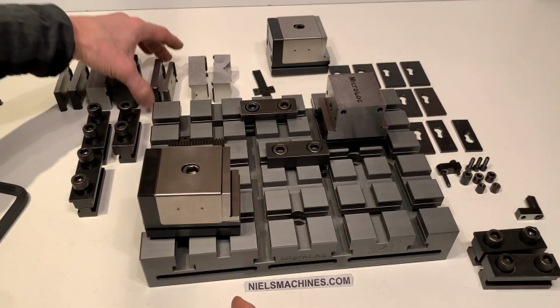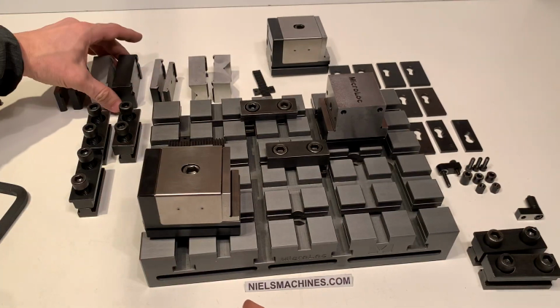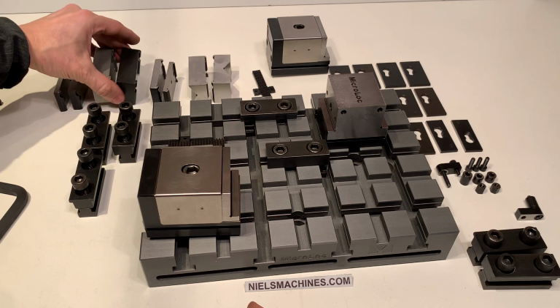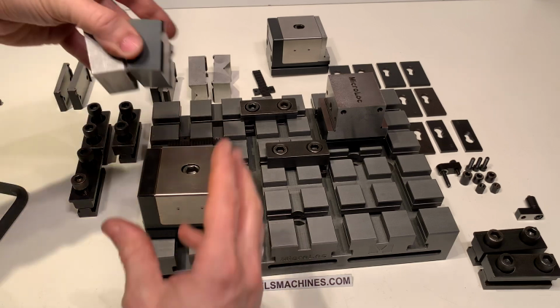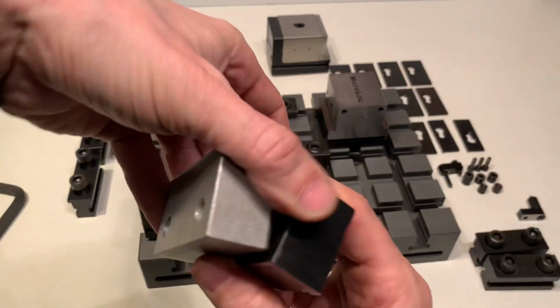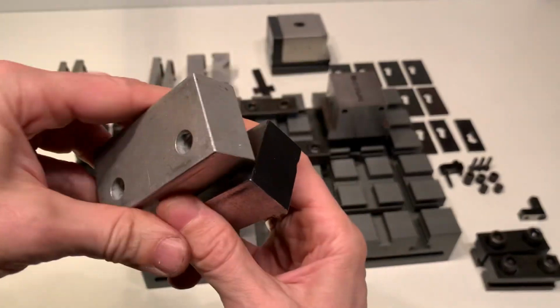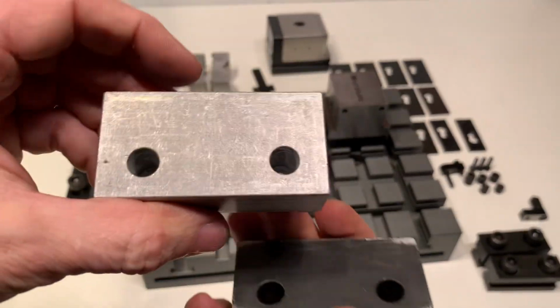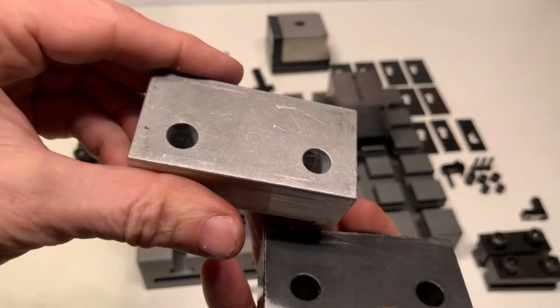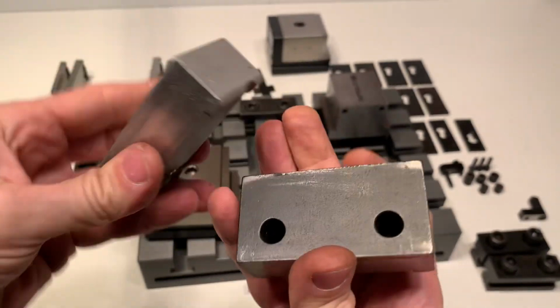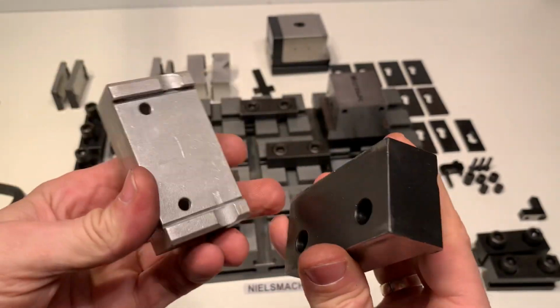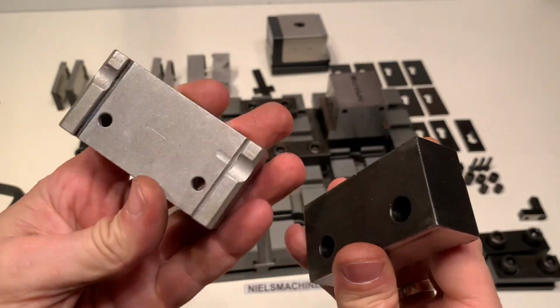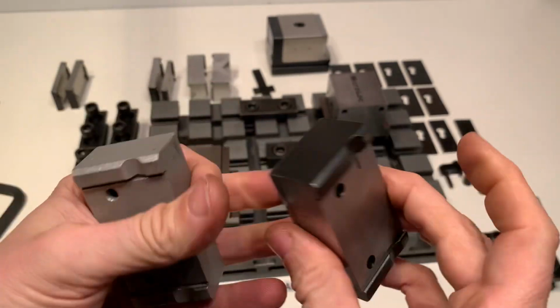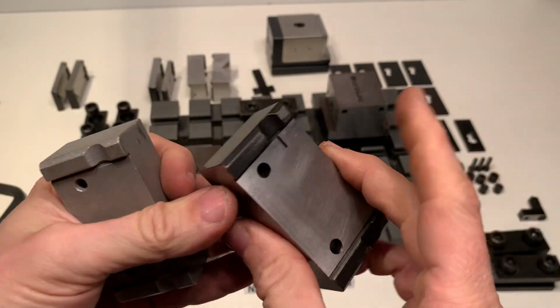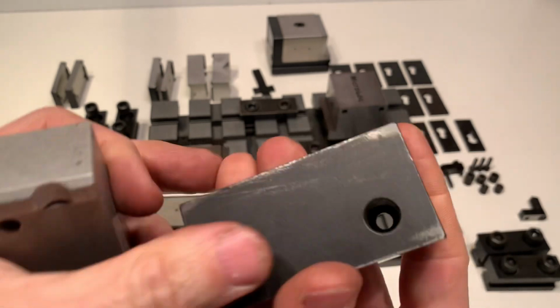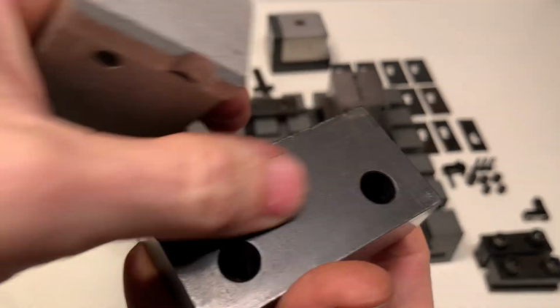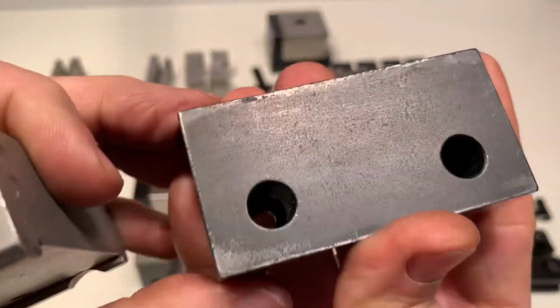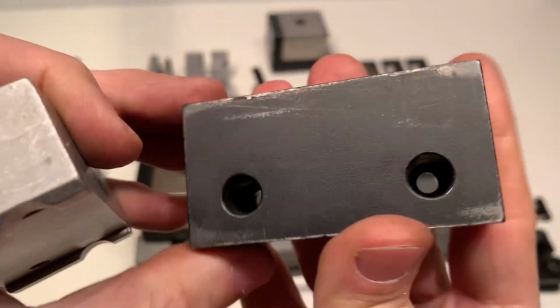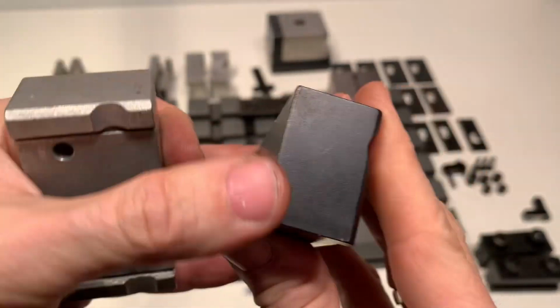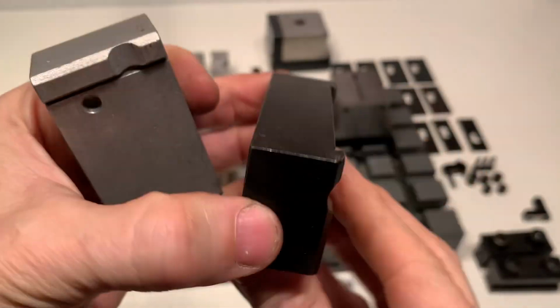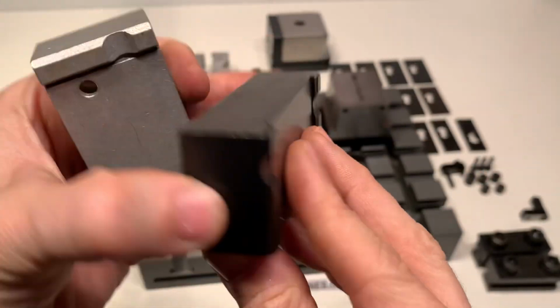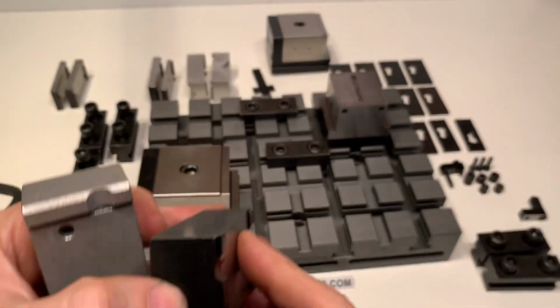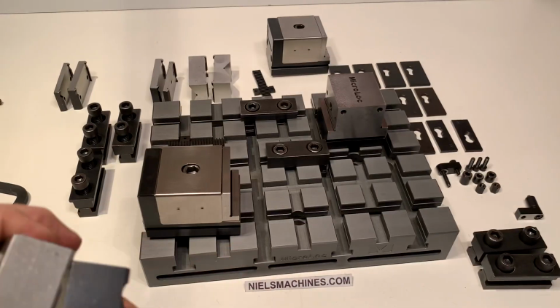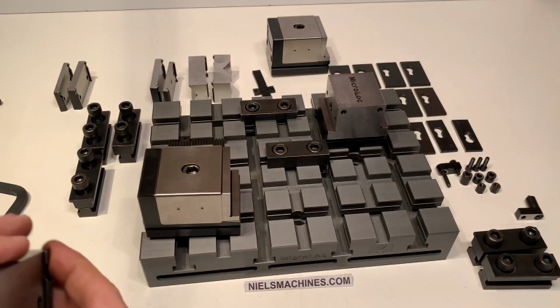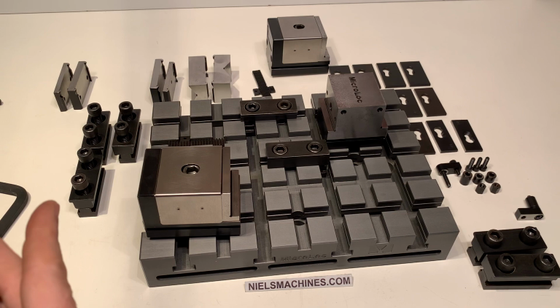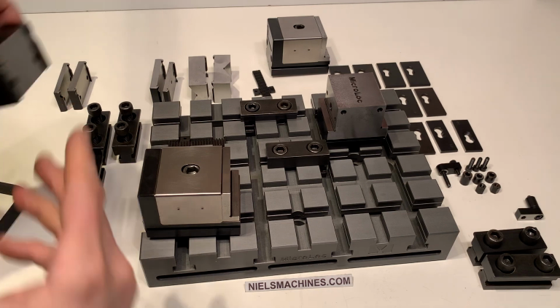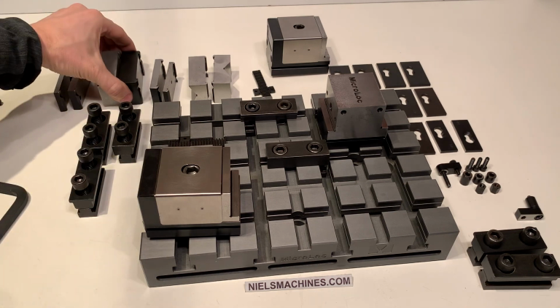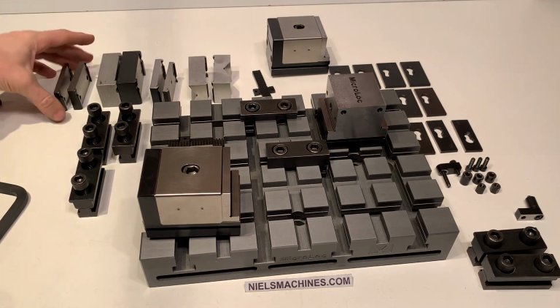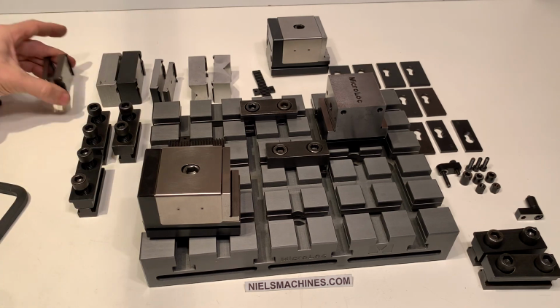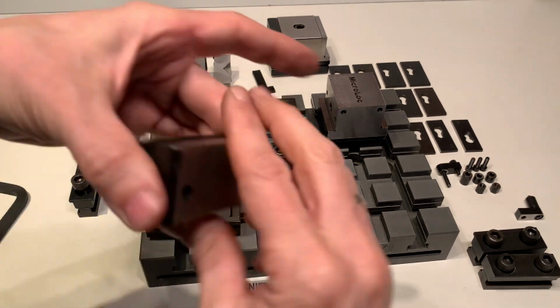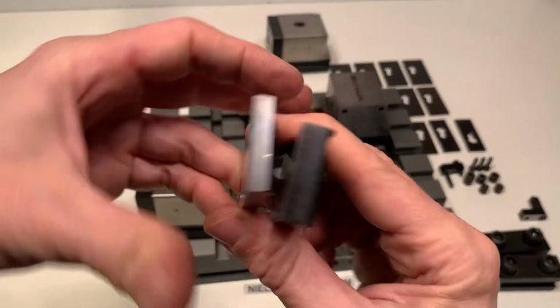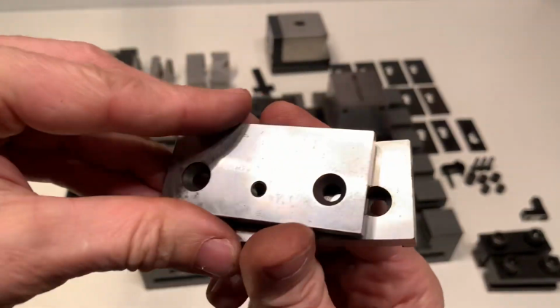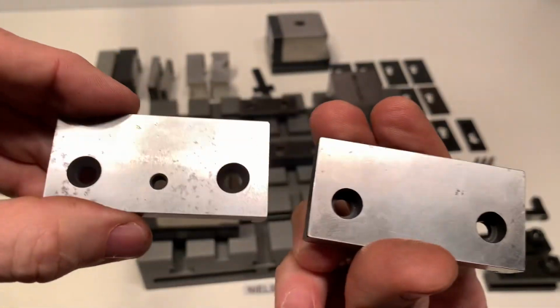These are two soft ones — this is an aluminum soft jaw and this is a soft metal jaw. And these are two hard ones.